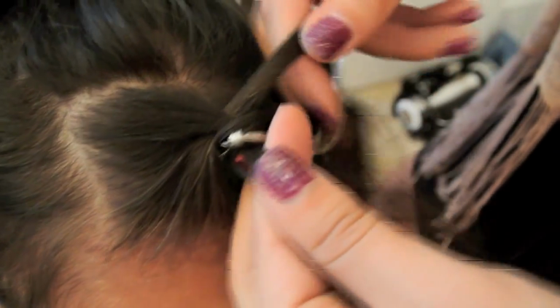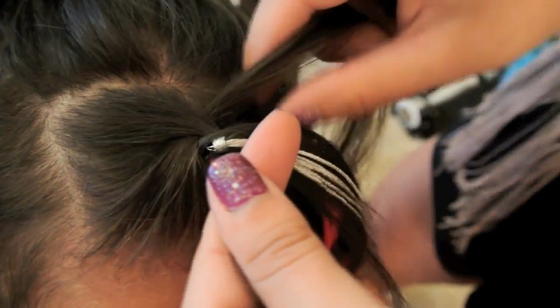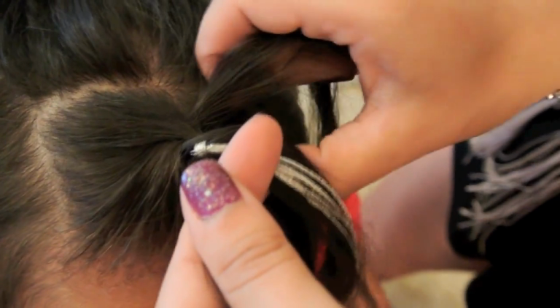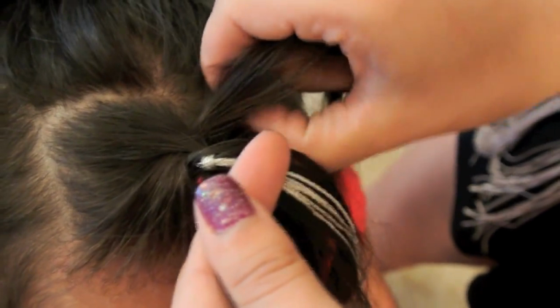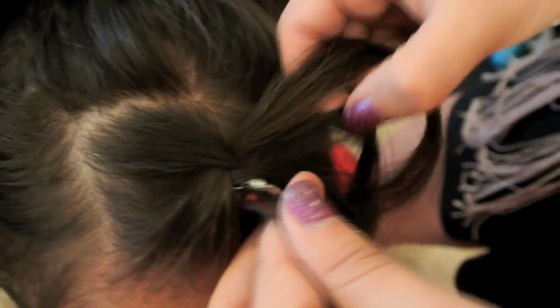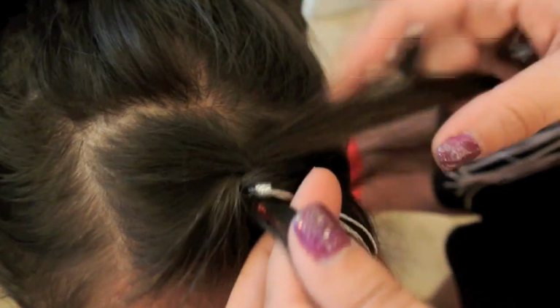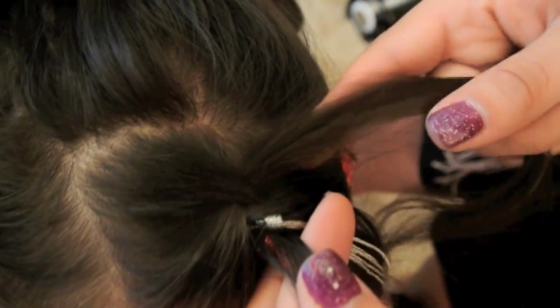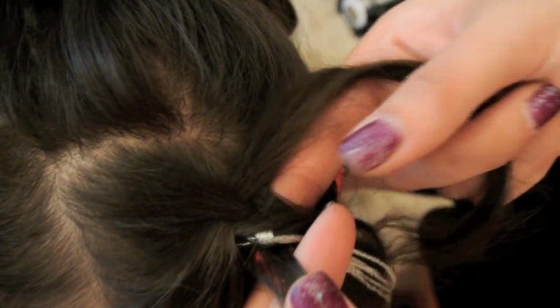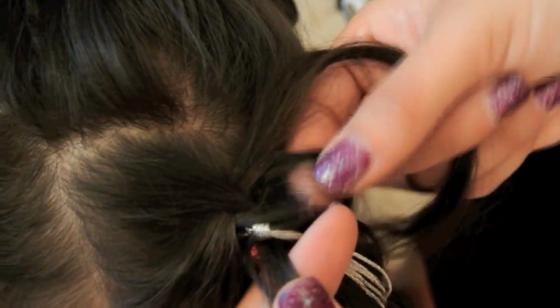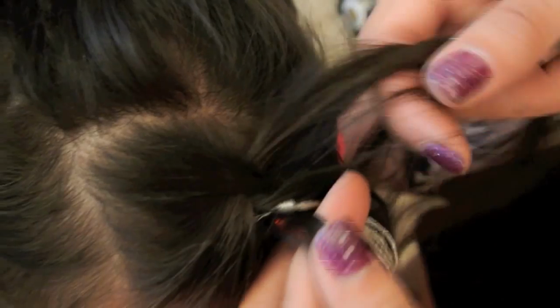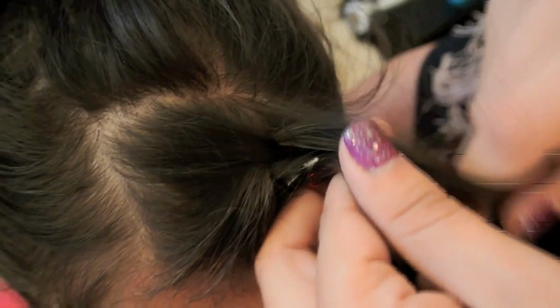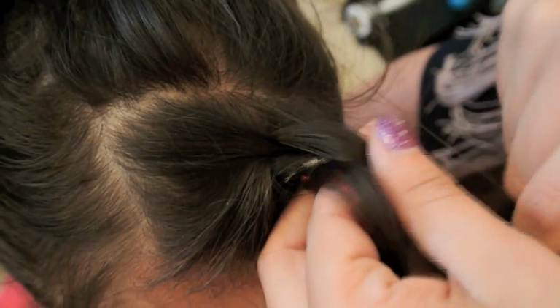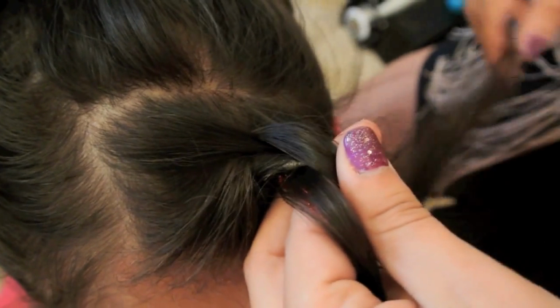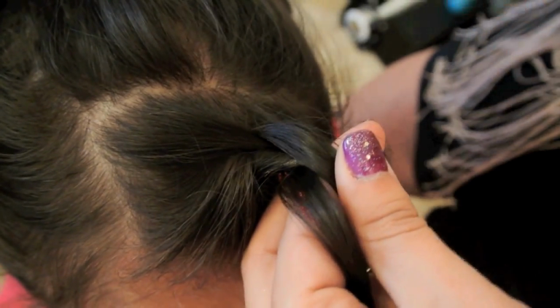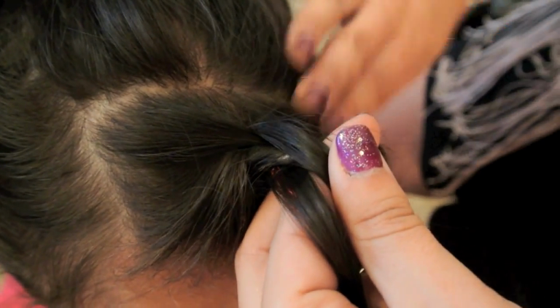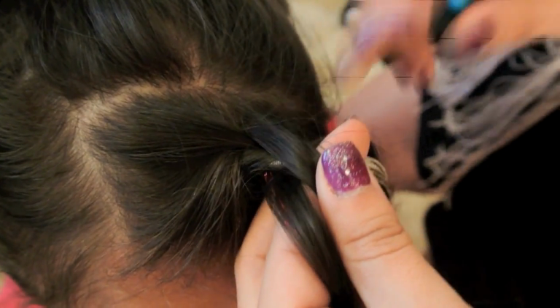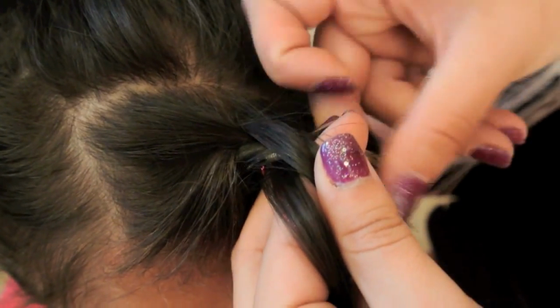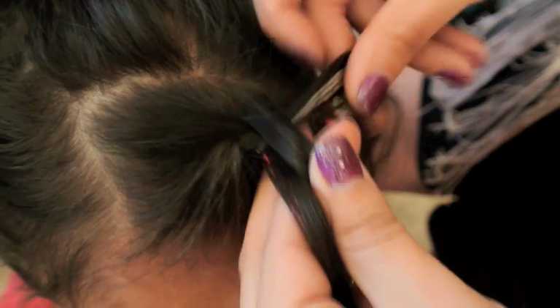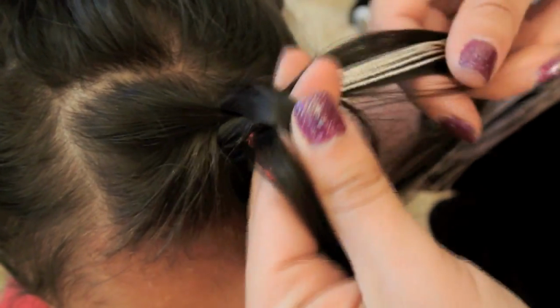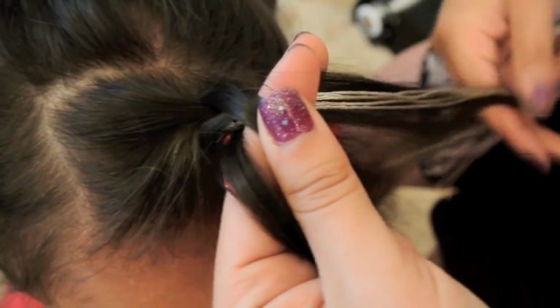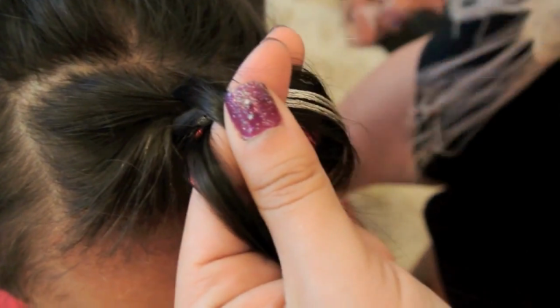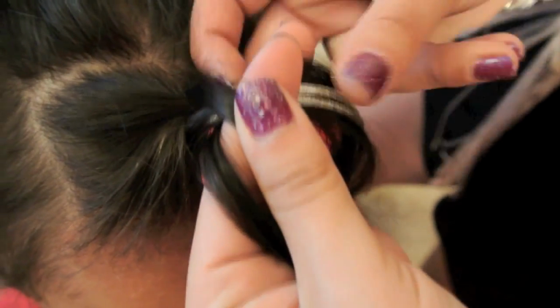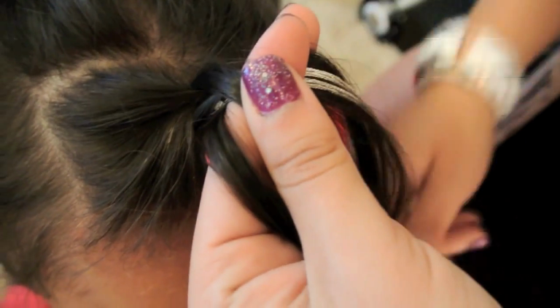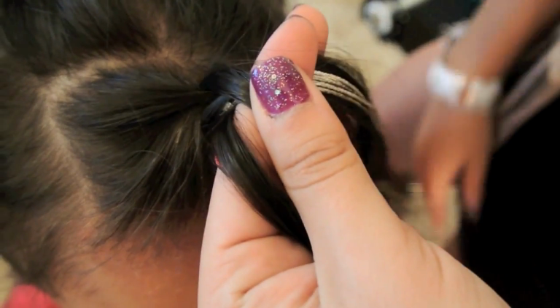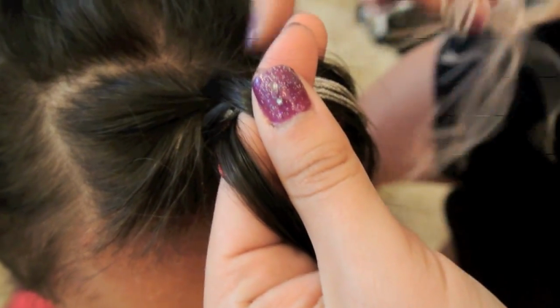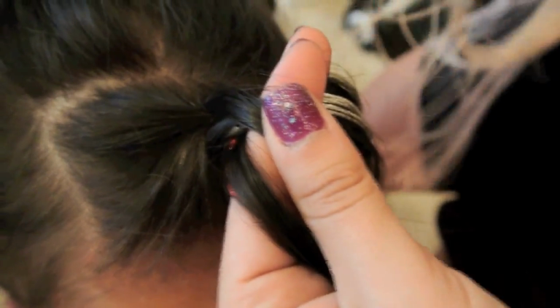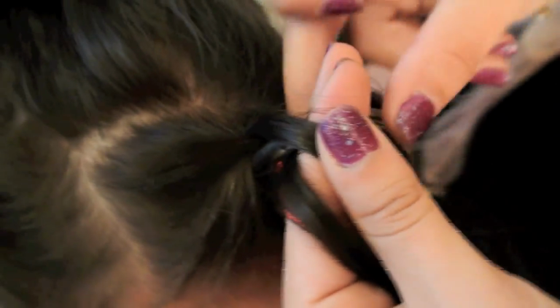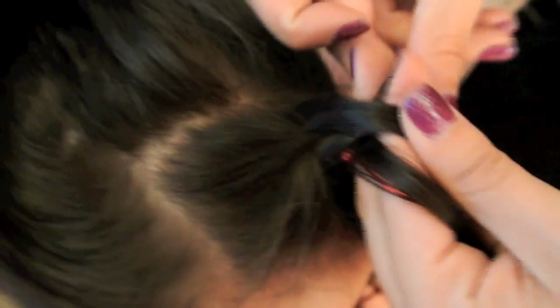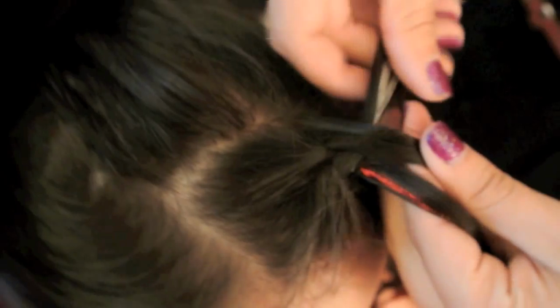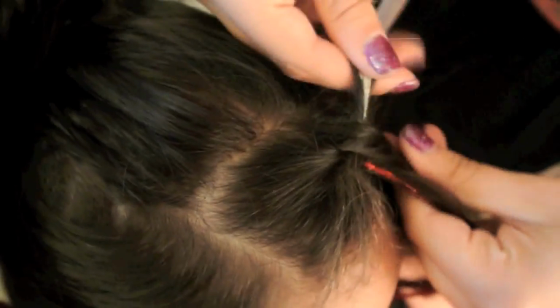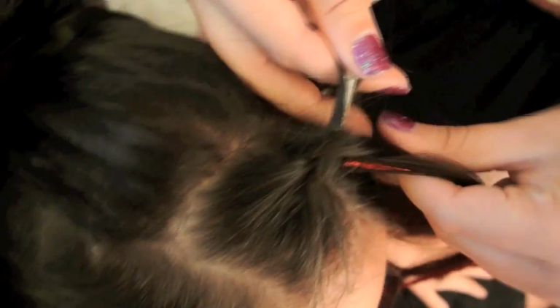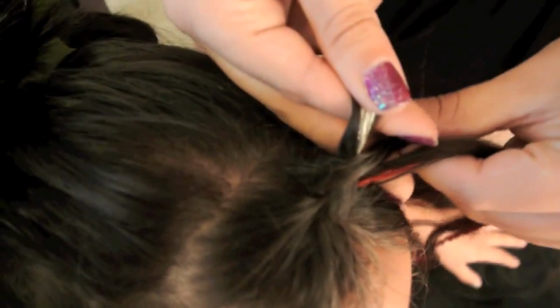When you do each strand that has the string attached, as you cross over each piece, you're going to want to make sure that the strand is on top, otherwise you're not going to see the color peek through.